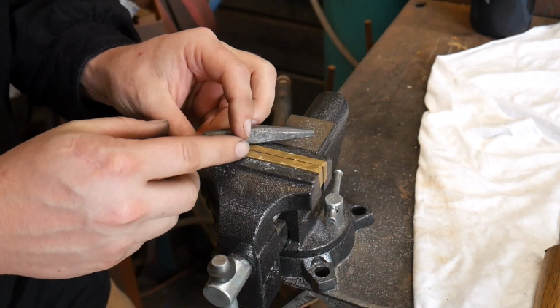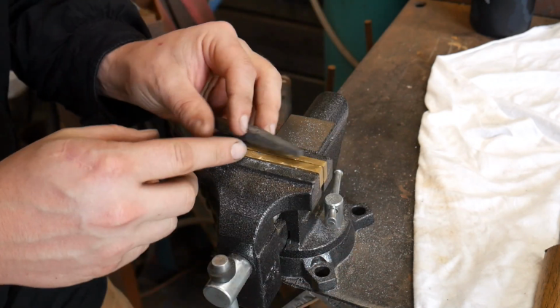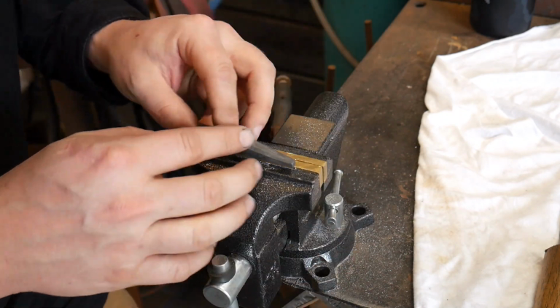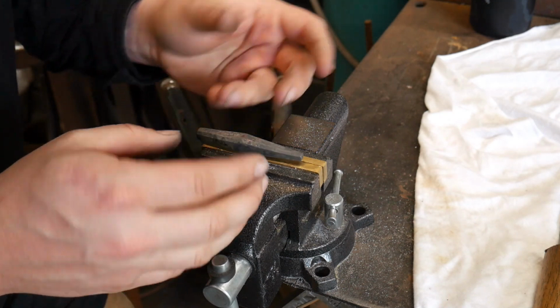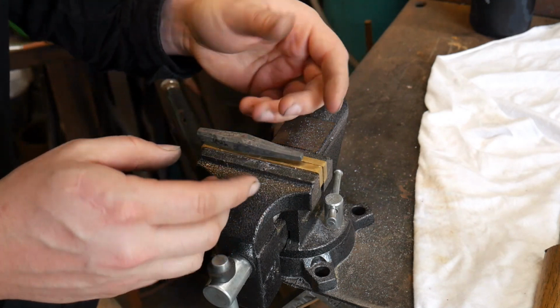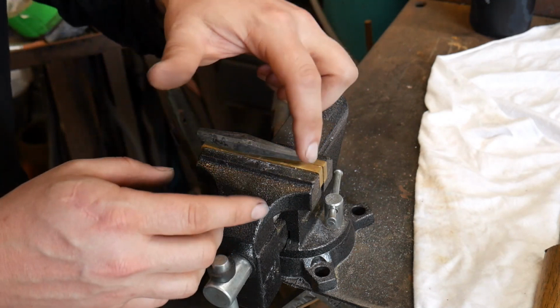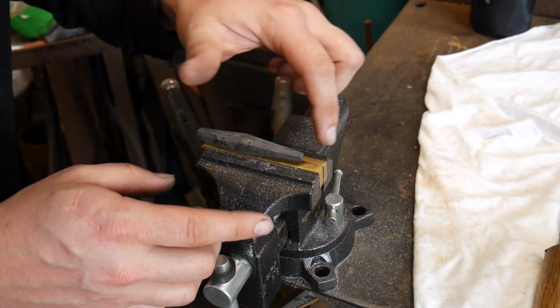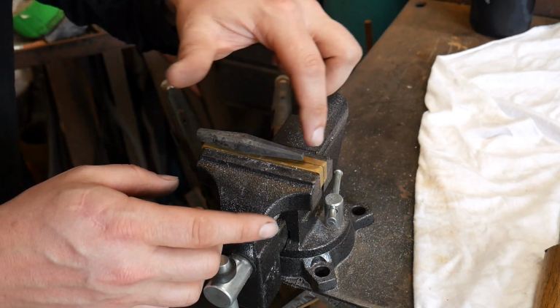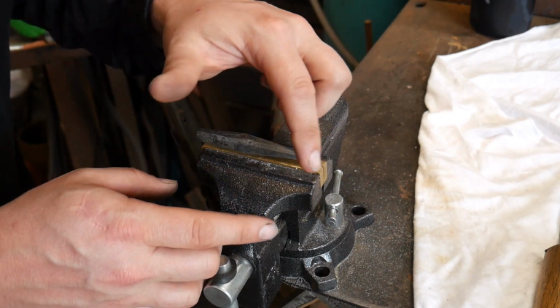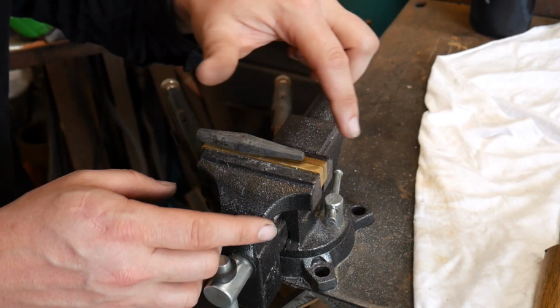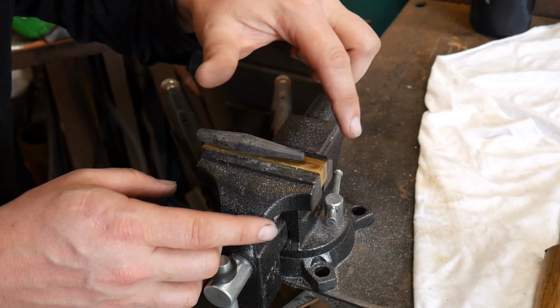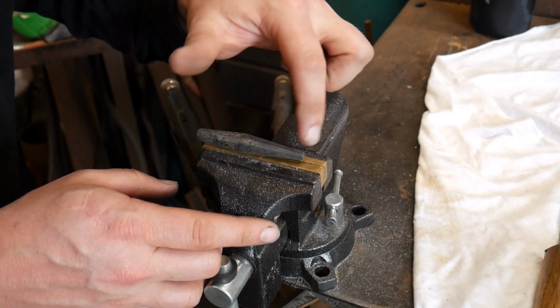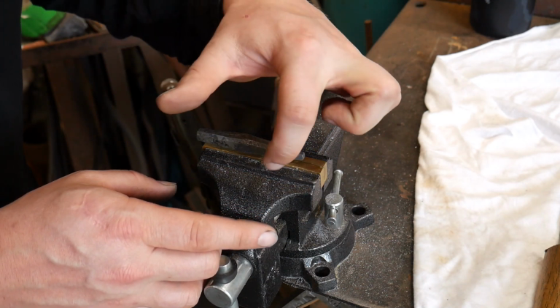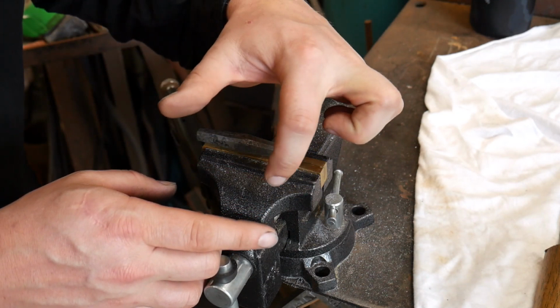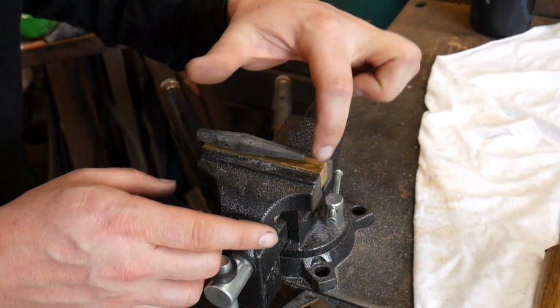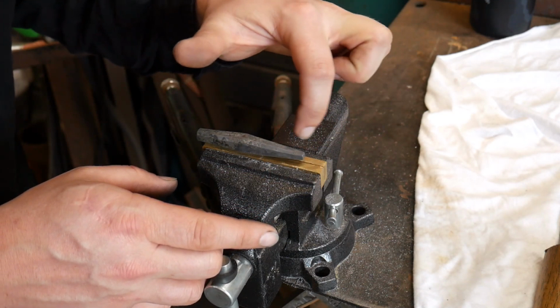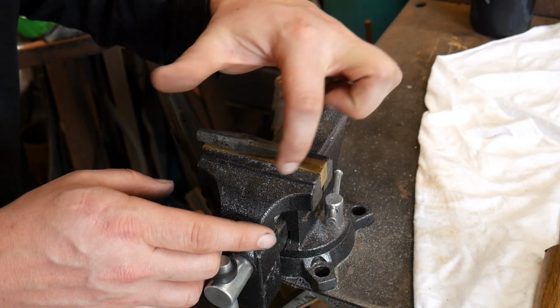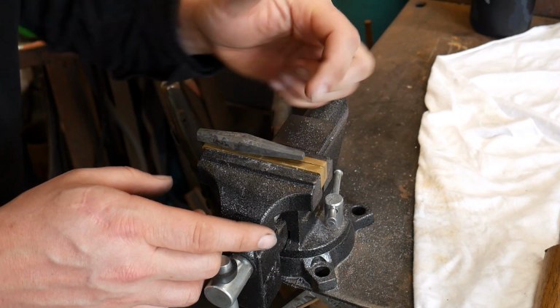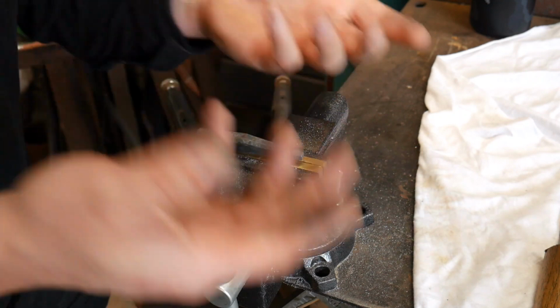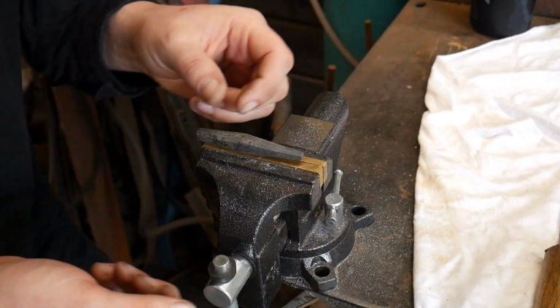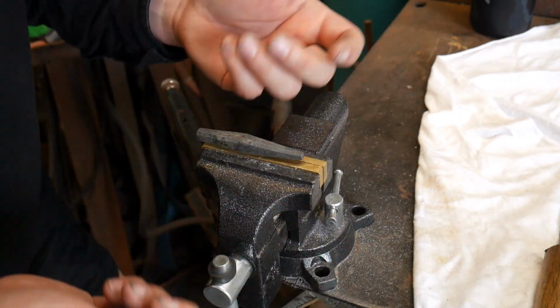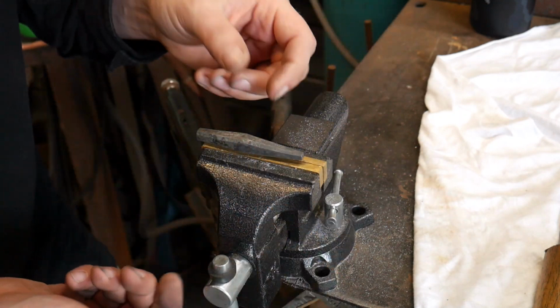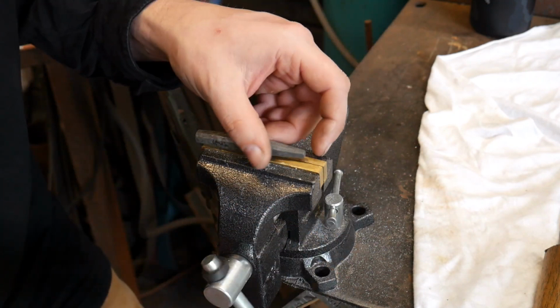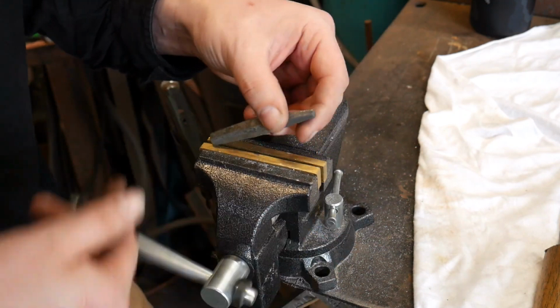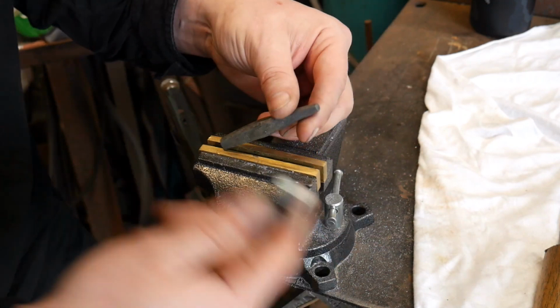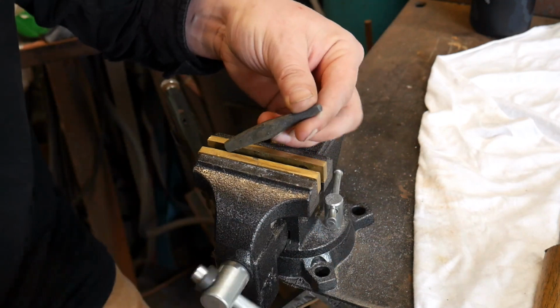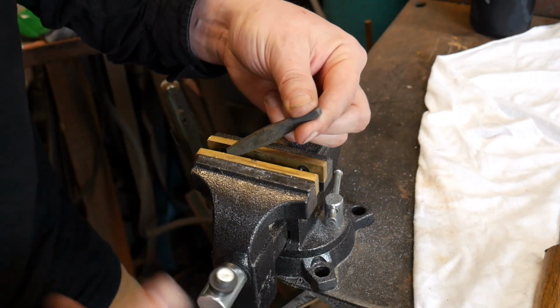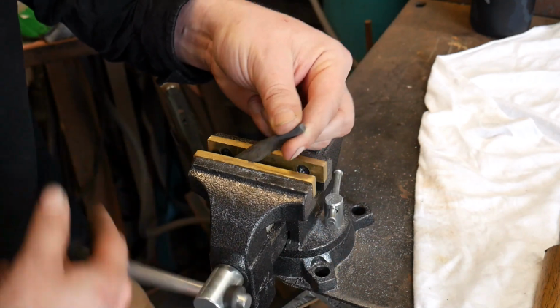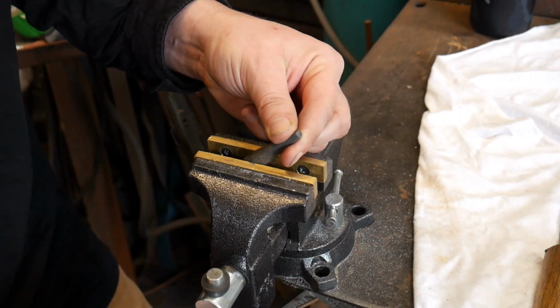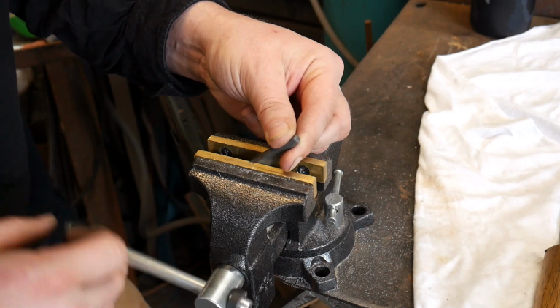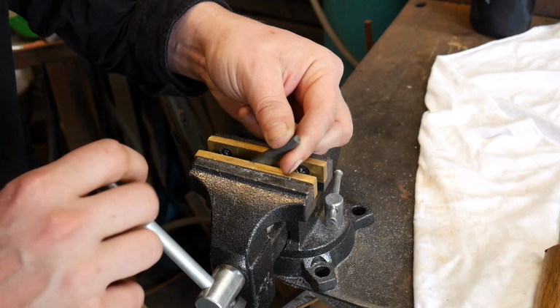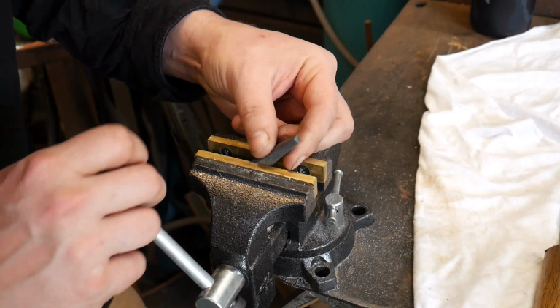A concave is a concavity like this, versus a convex is like this. So that's what we're going to work on today — we're going to file this into a concave.